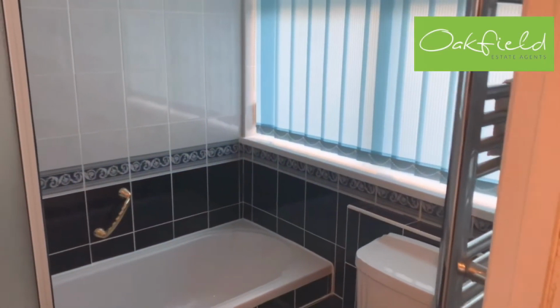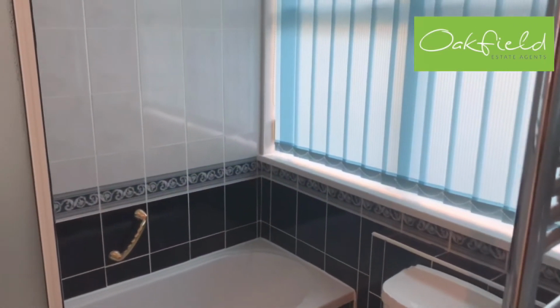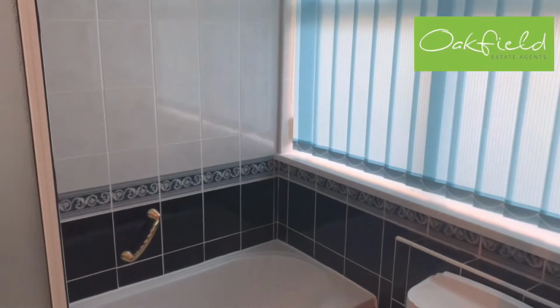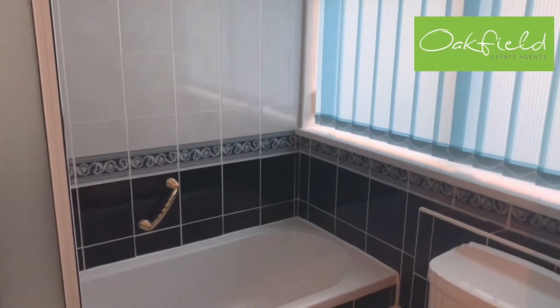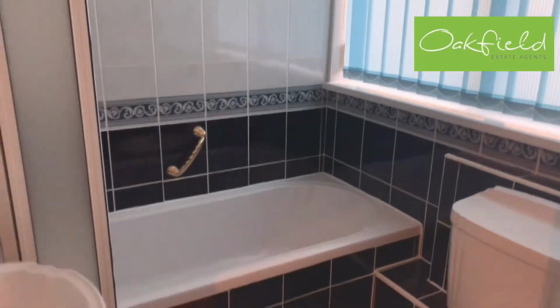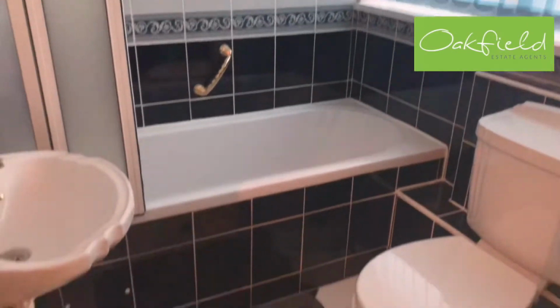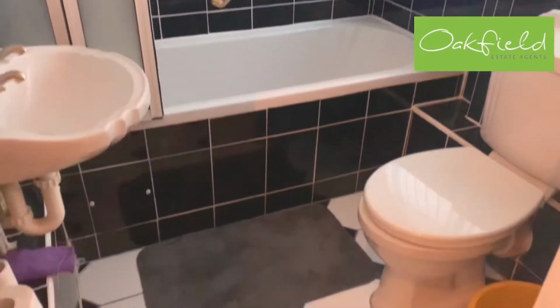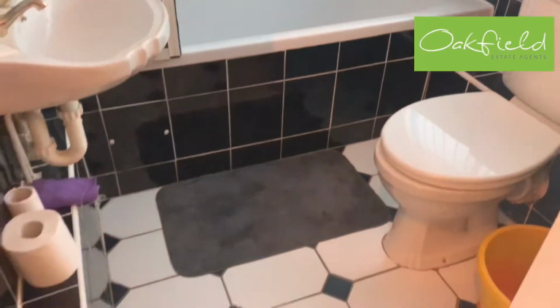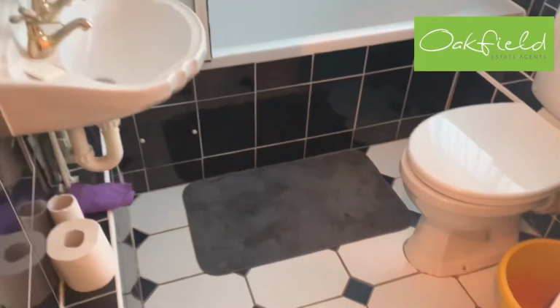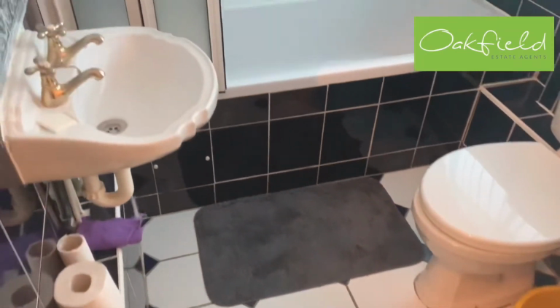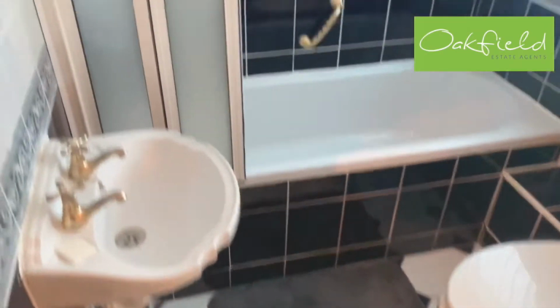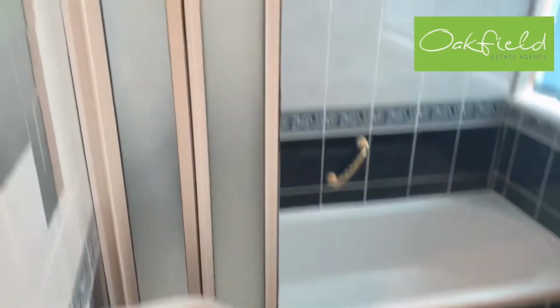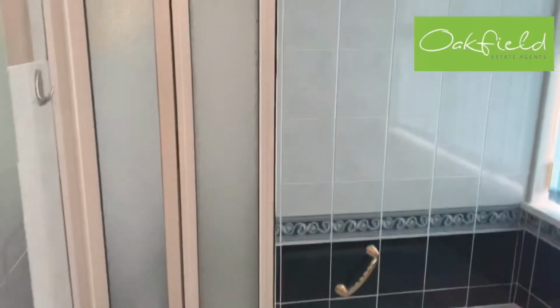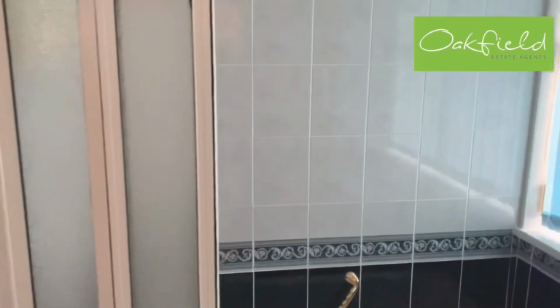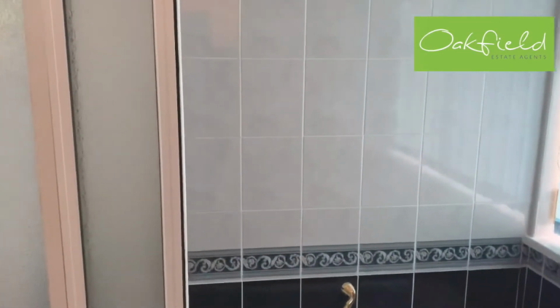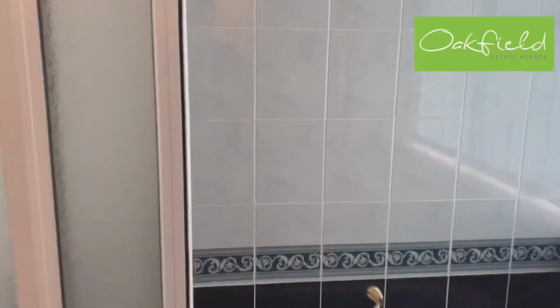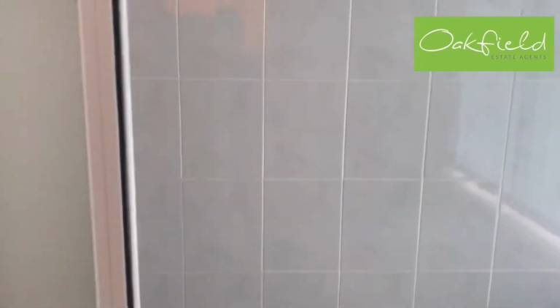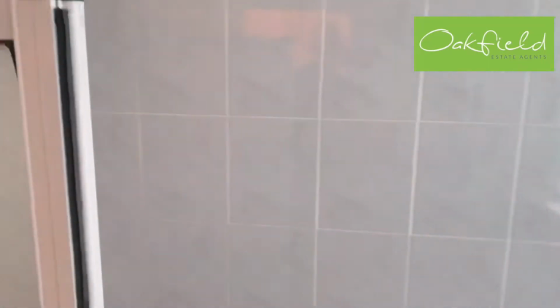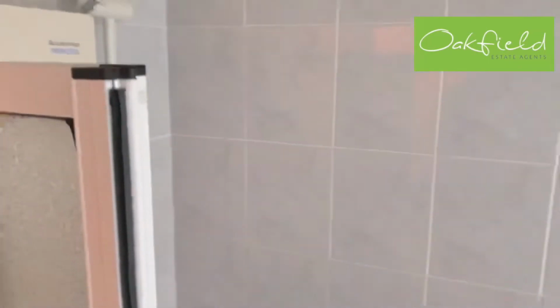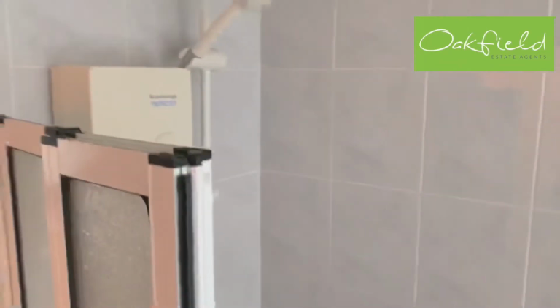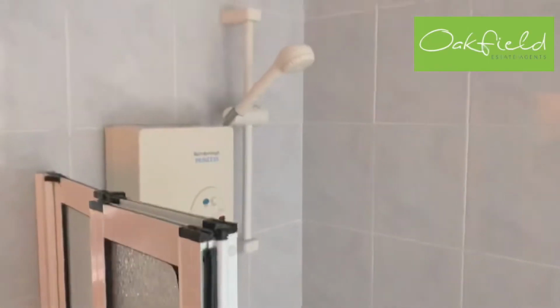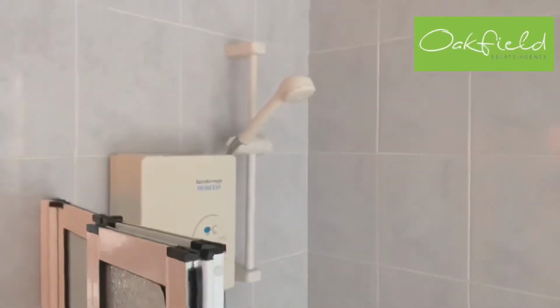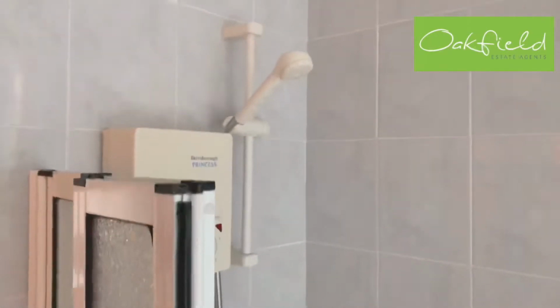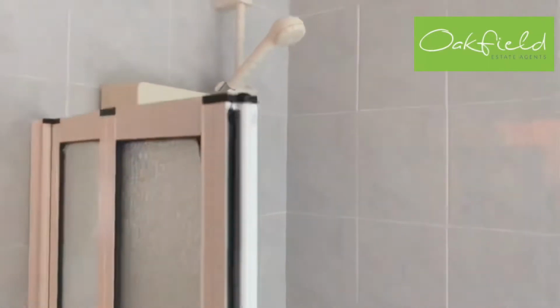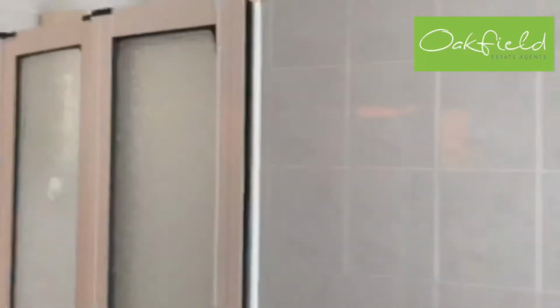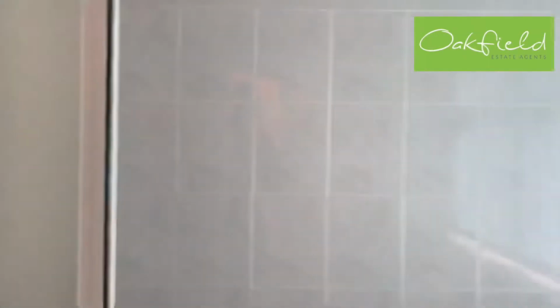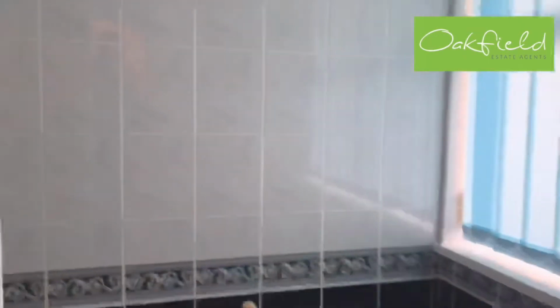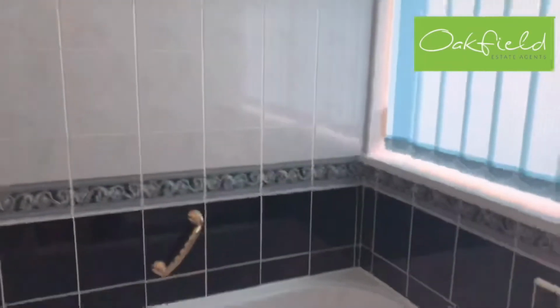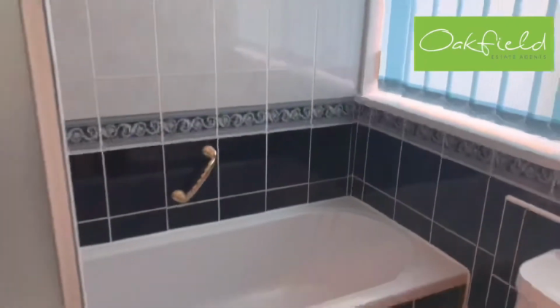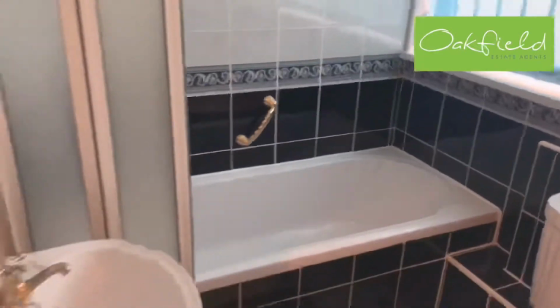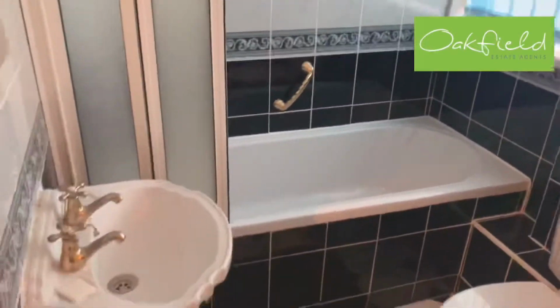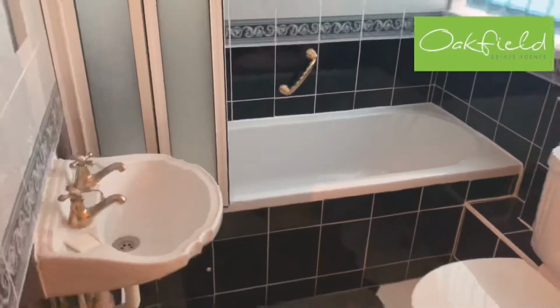You can see it's fully tiled throughout, with an overhead shower, sink and toilet.